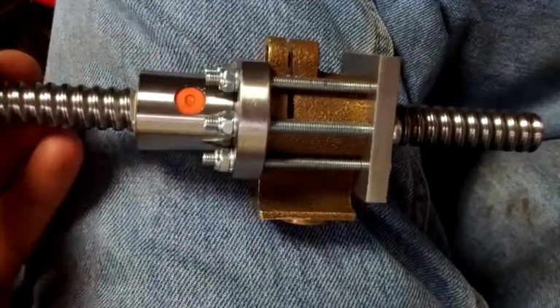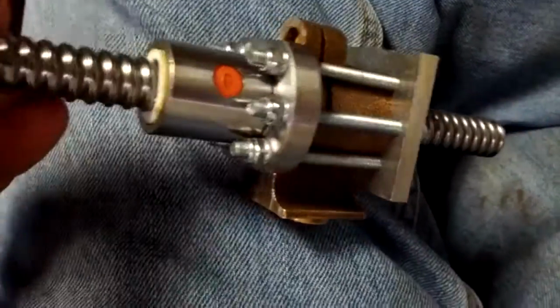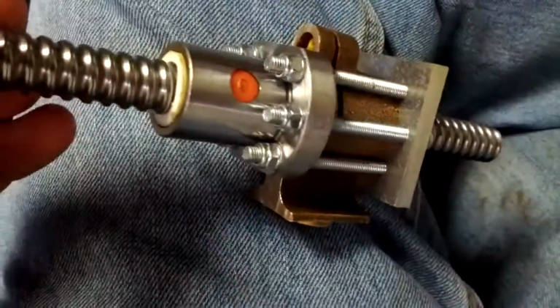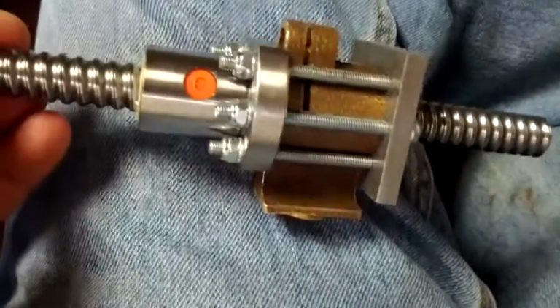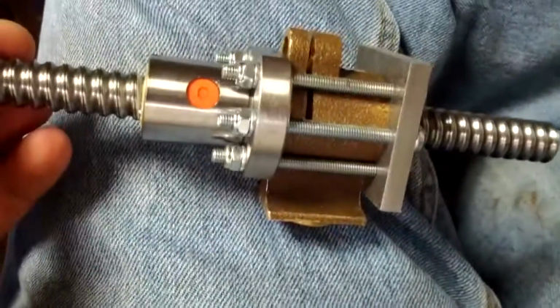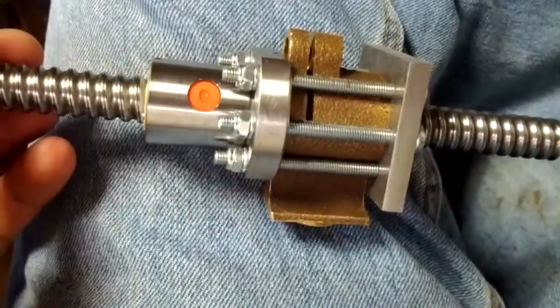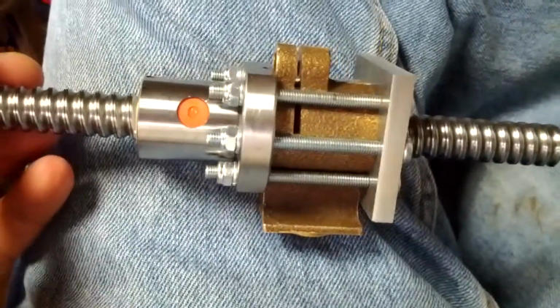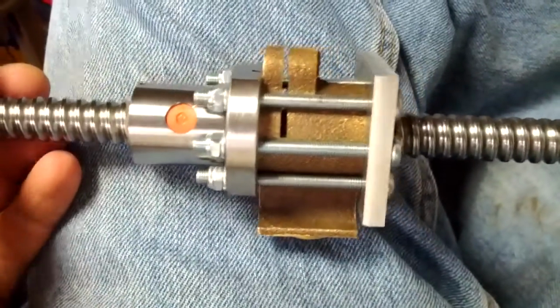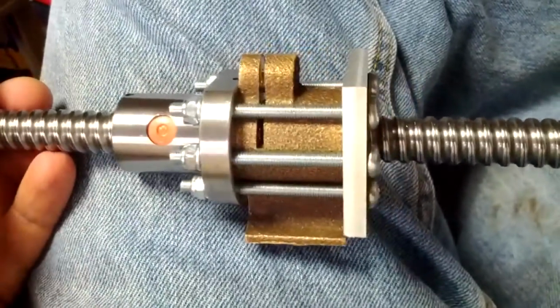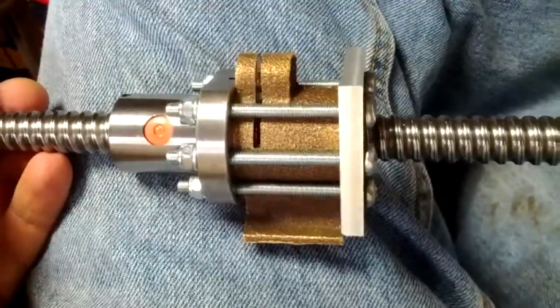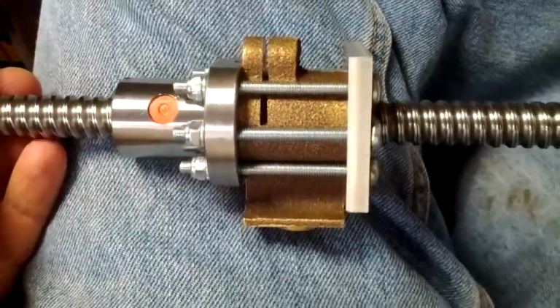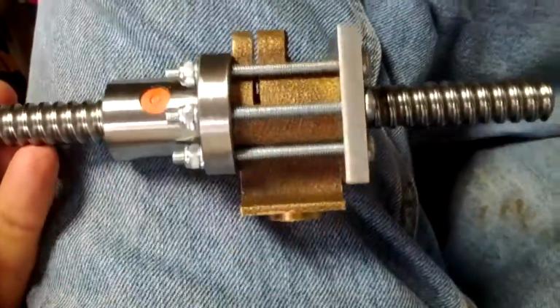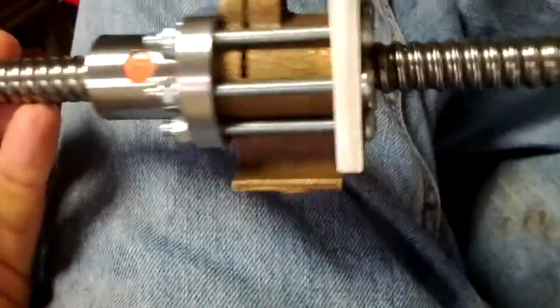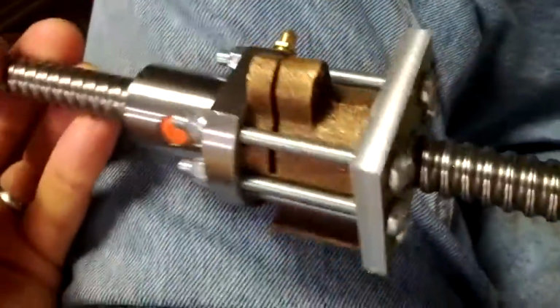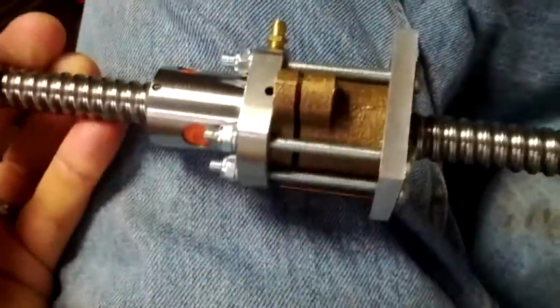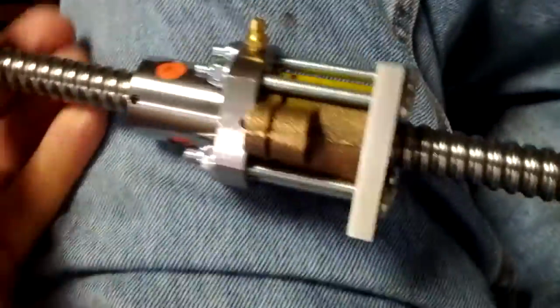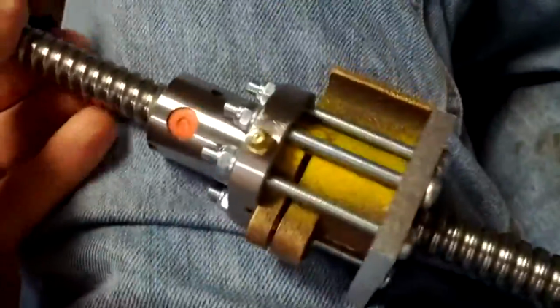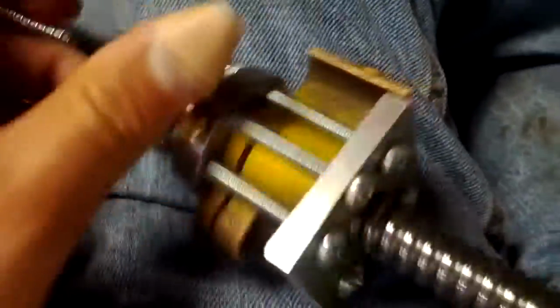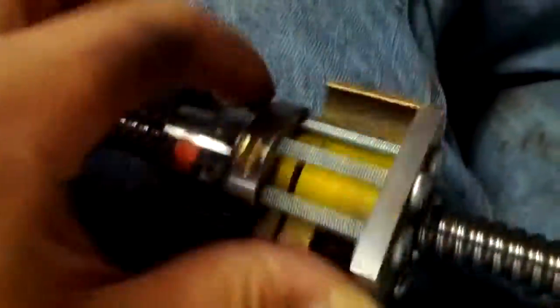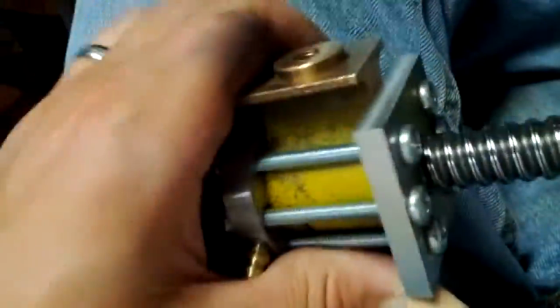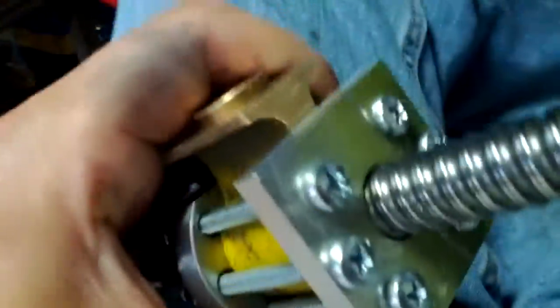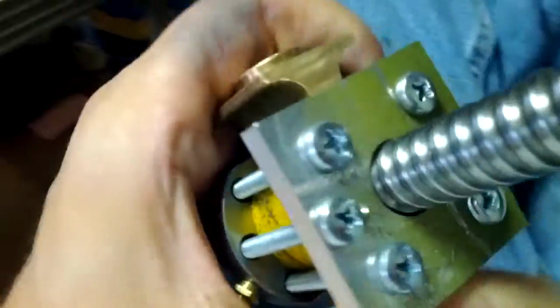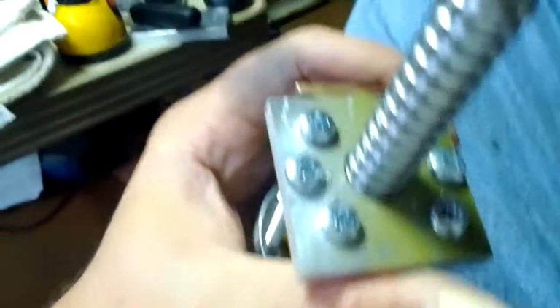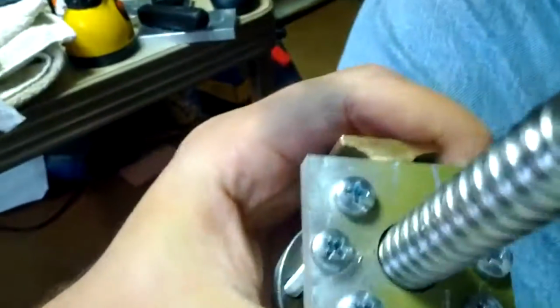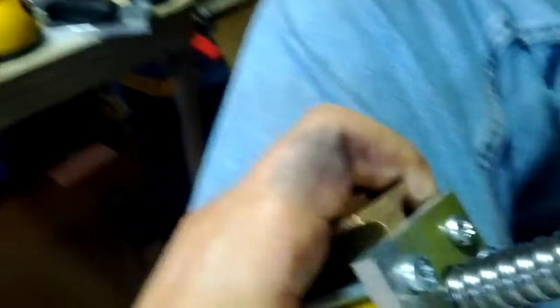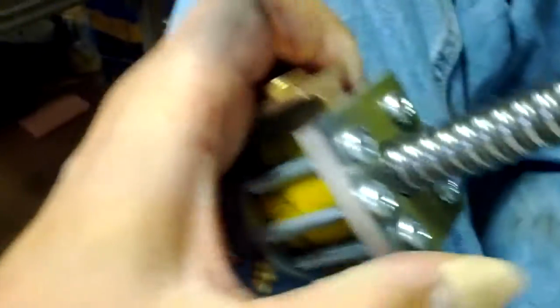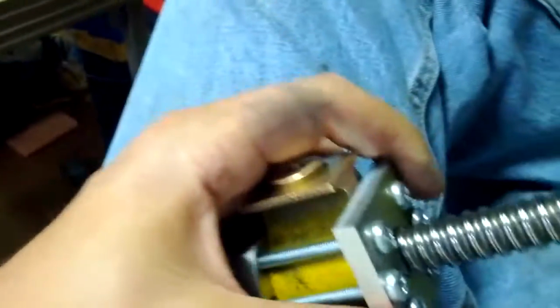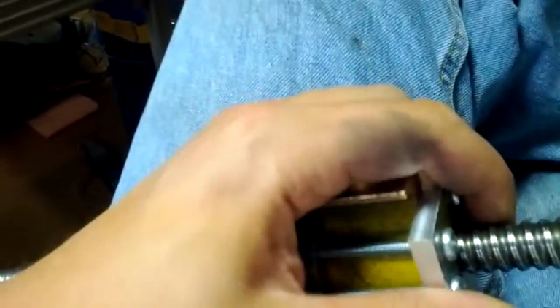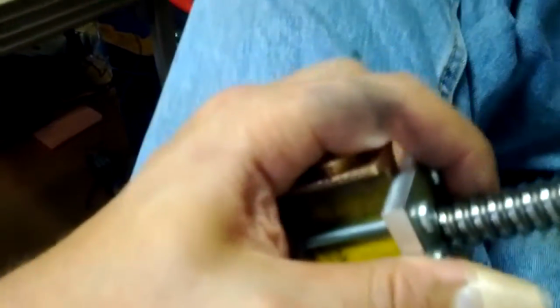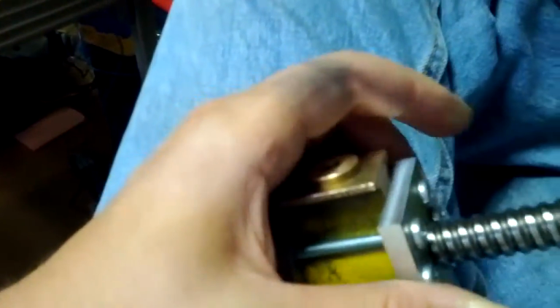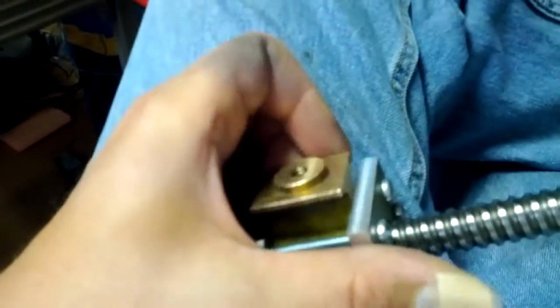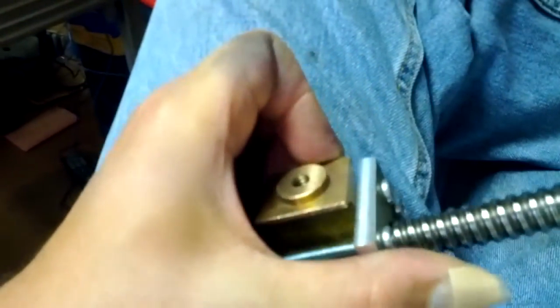I've got the lock washers on there and tightened them down pretty well. Even with one of them only partially tightened, it was almost impossible to straighten out the acme nut in there.